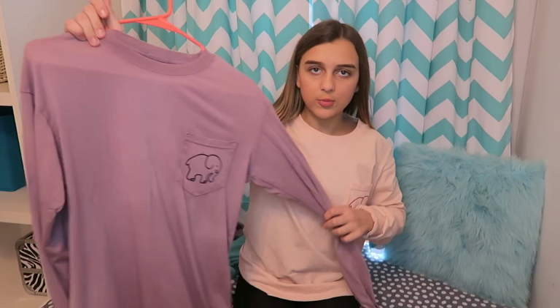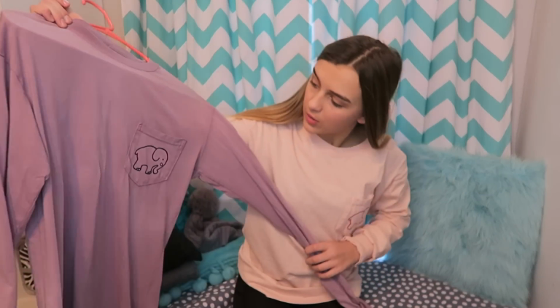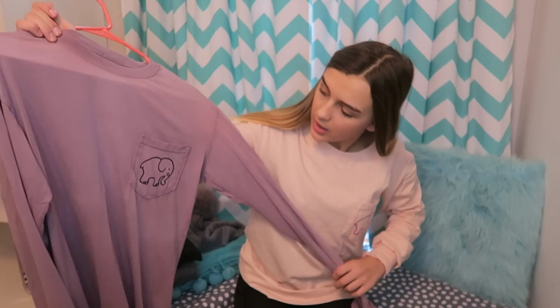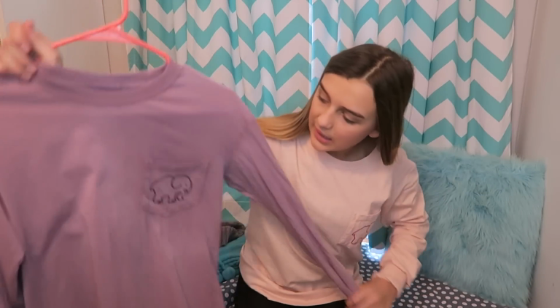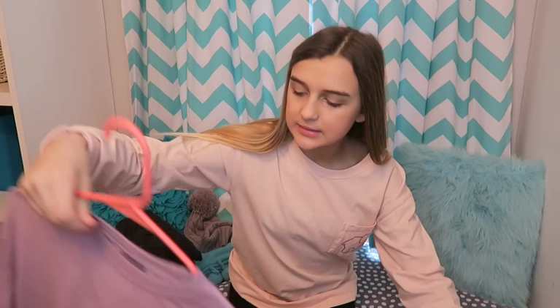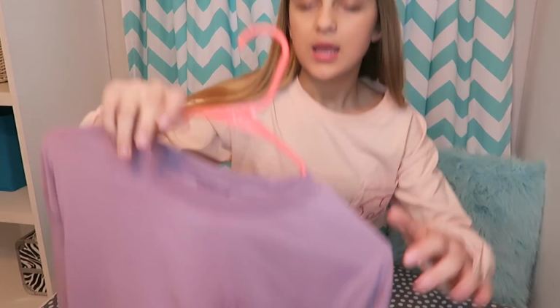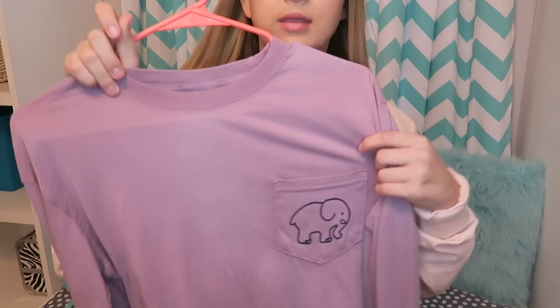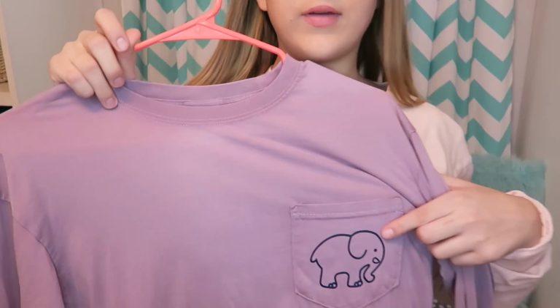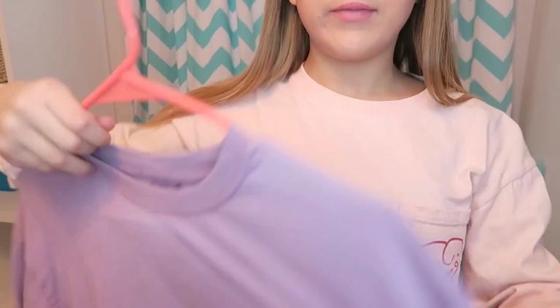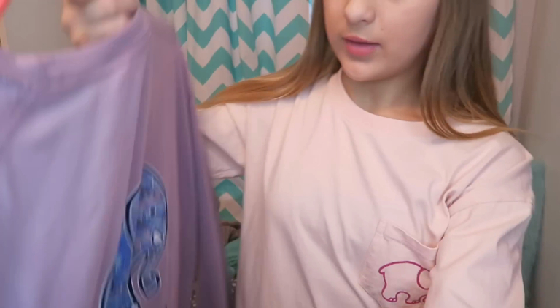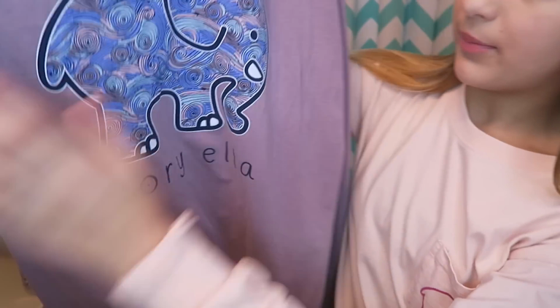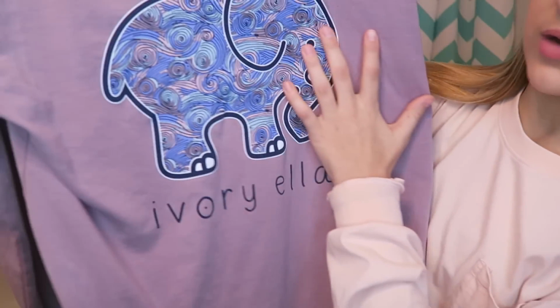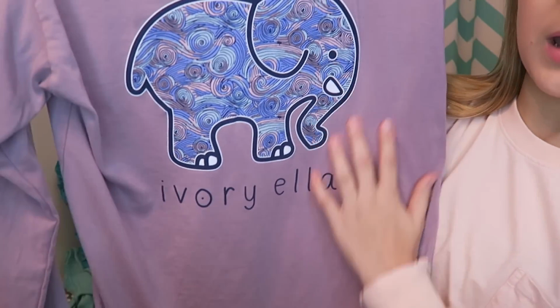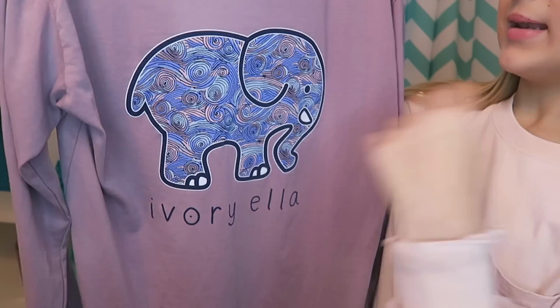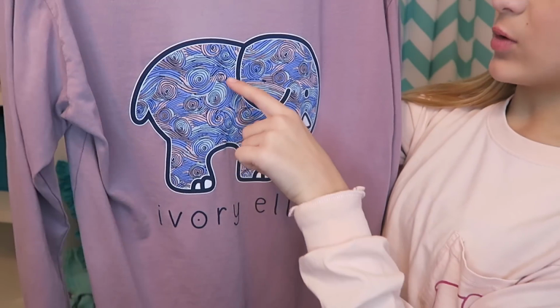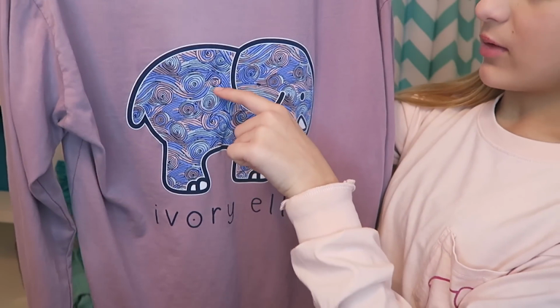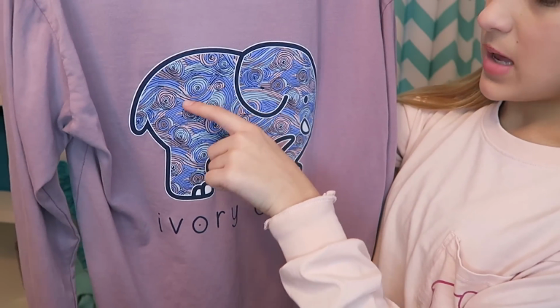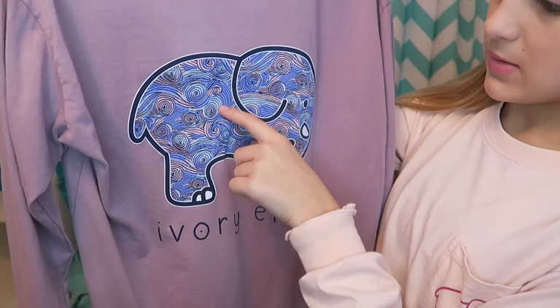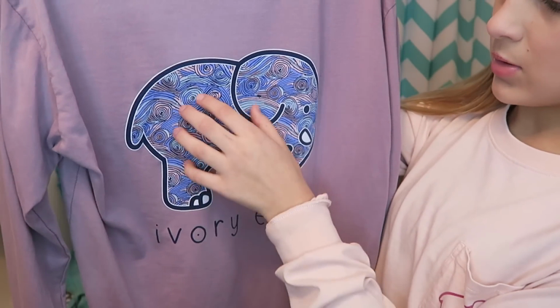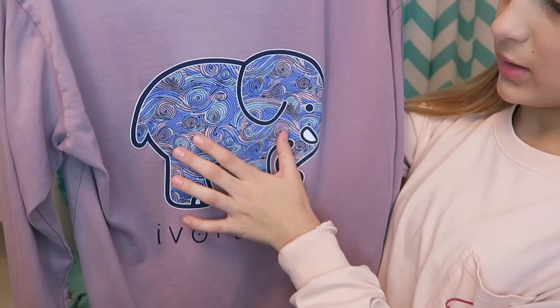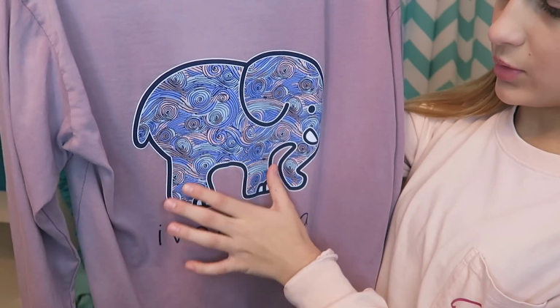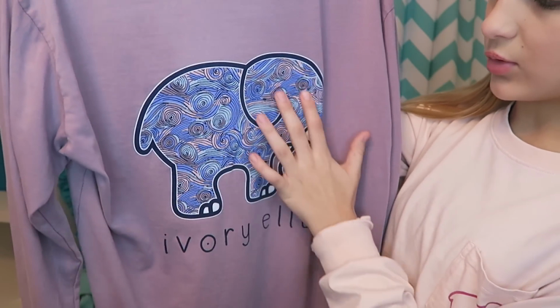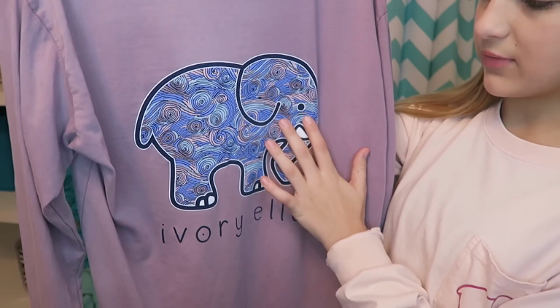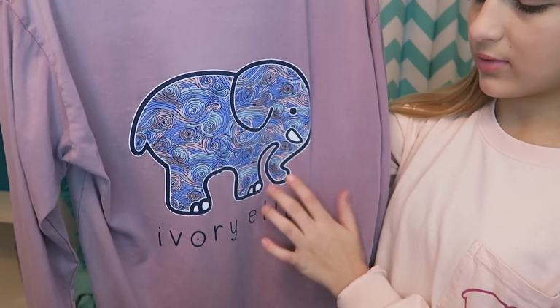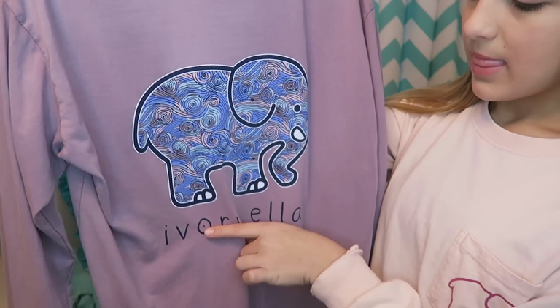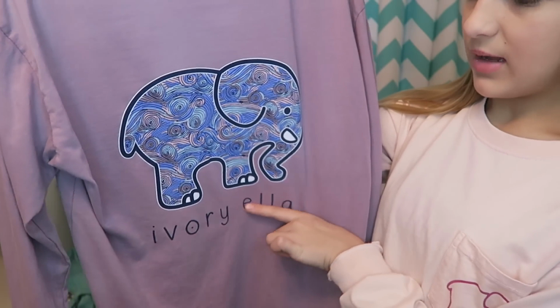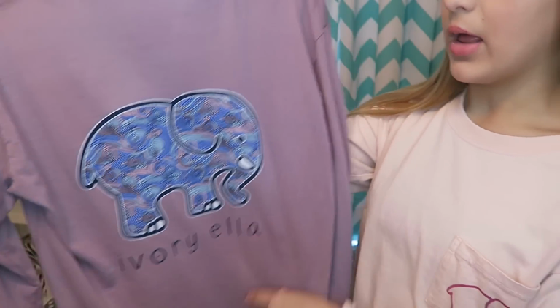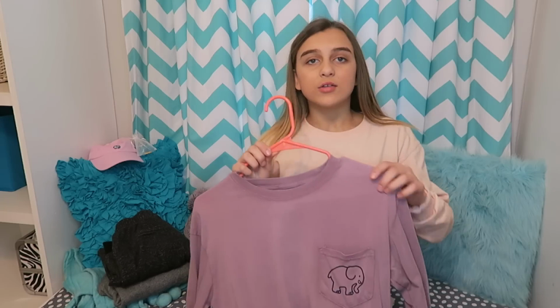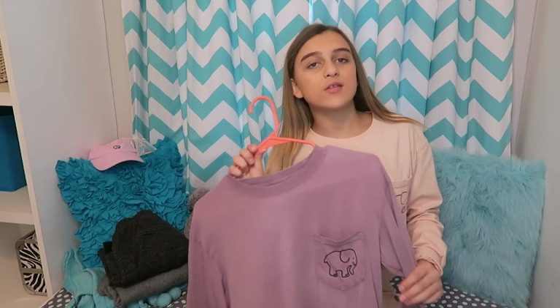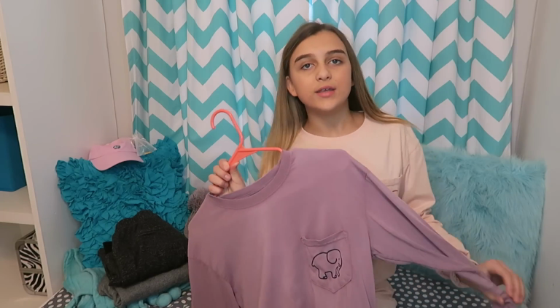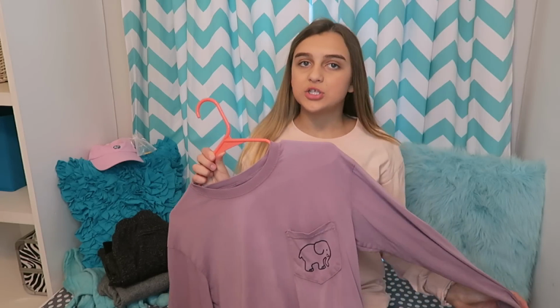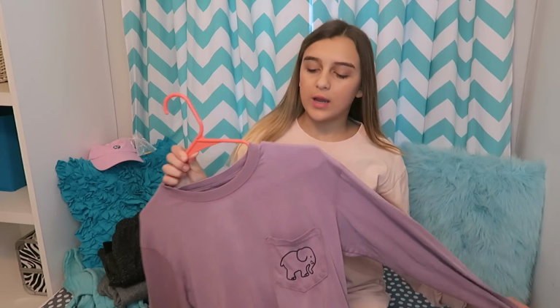I also have this shirt which is purple and the elephant is navy blue. On the back here's the pattern — it has swirls and there's pink, purple, light blue, and a whole bunch of different colors. This is called the Nightshade Waves.